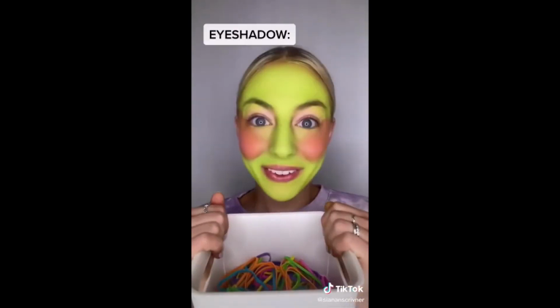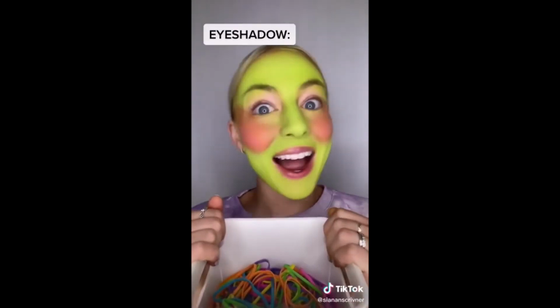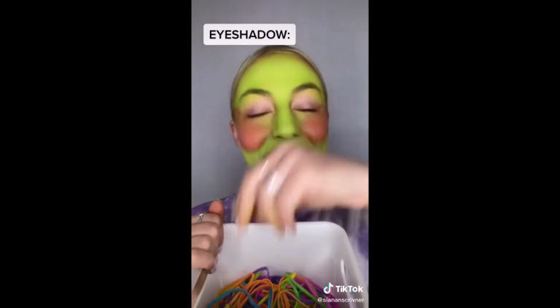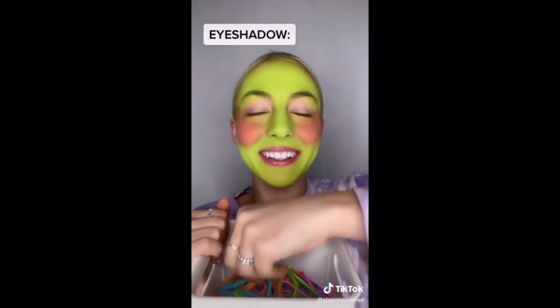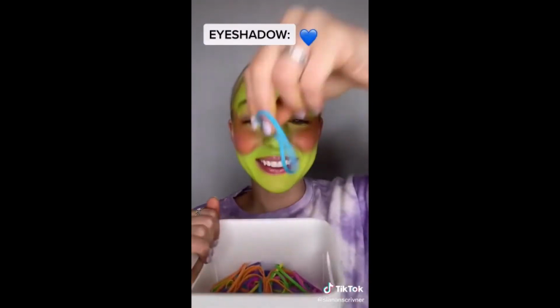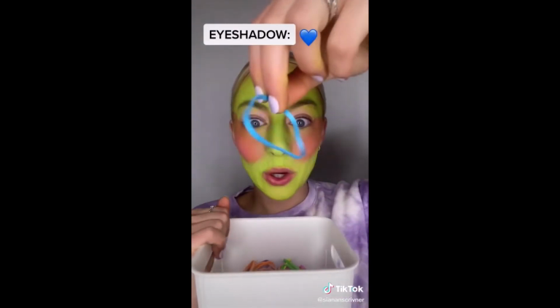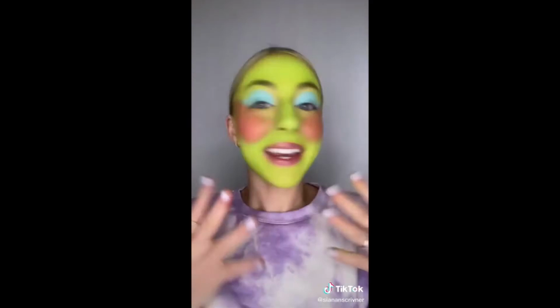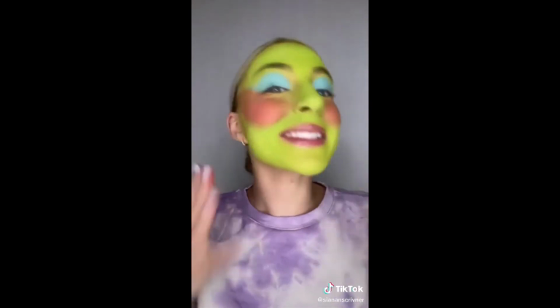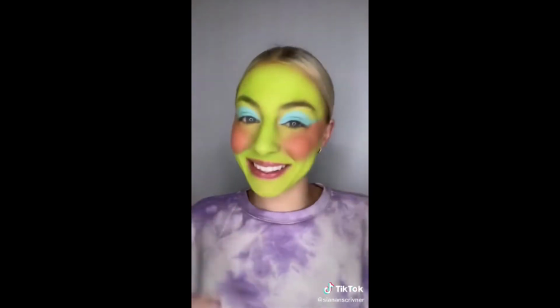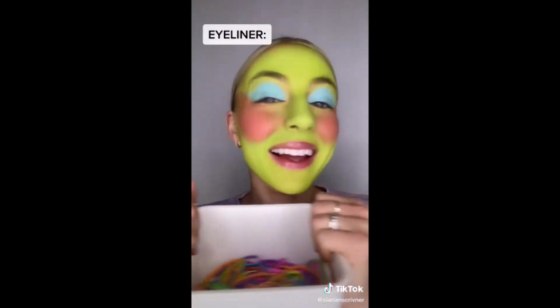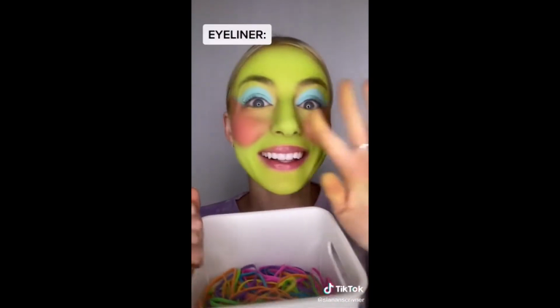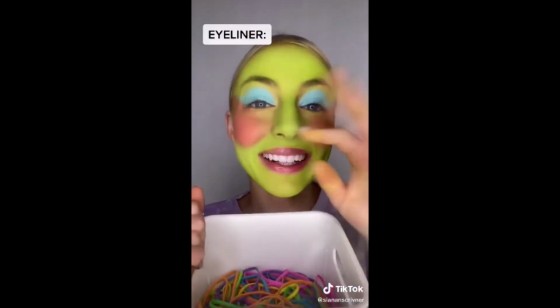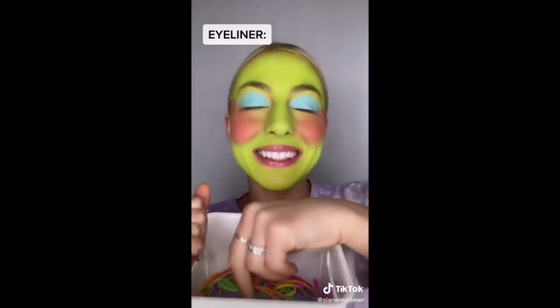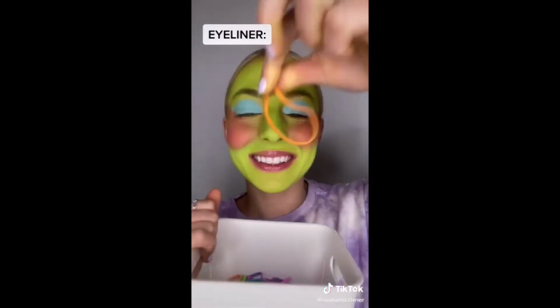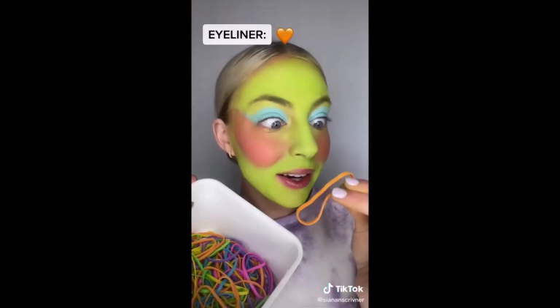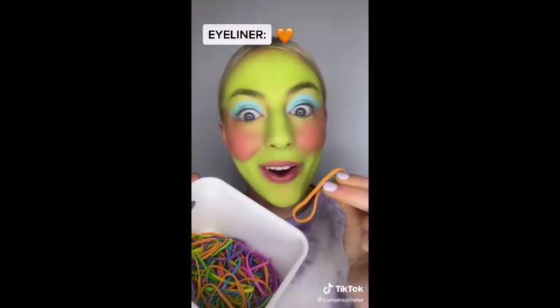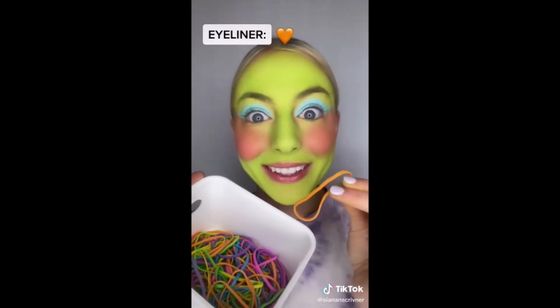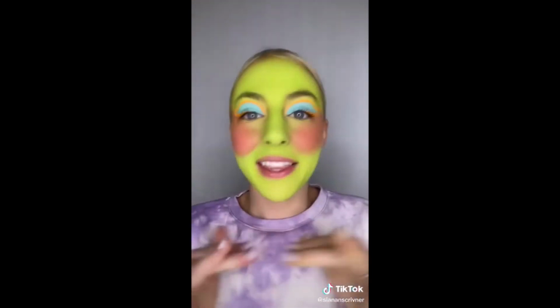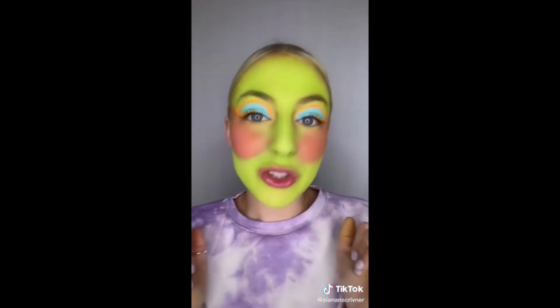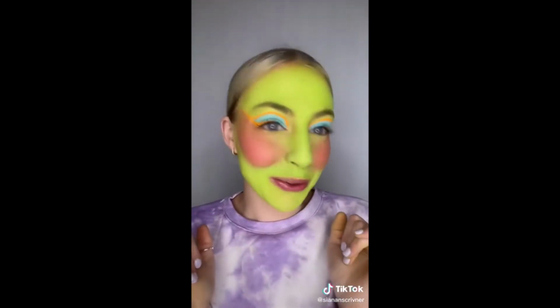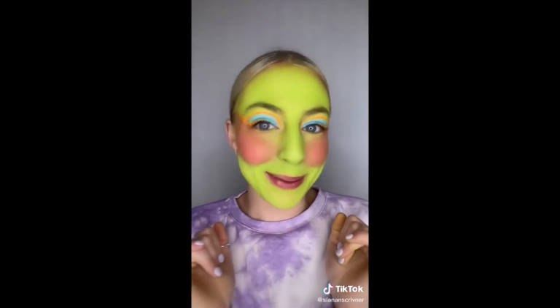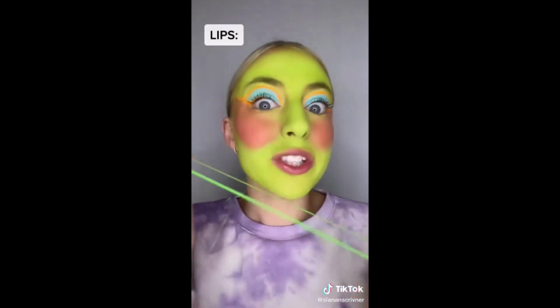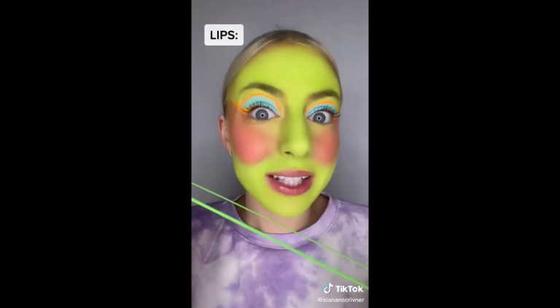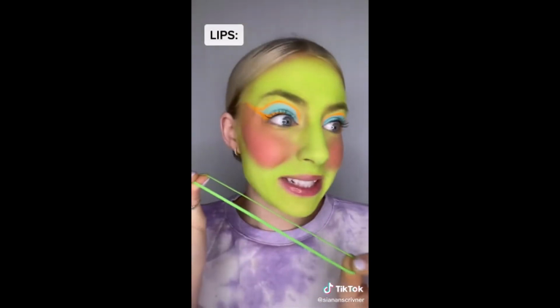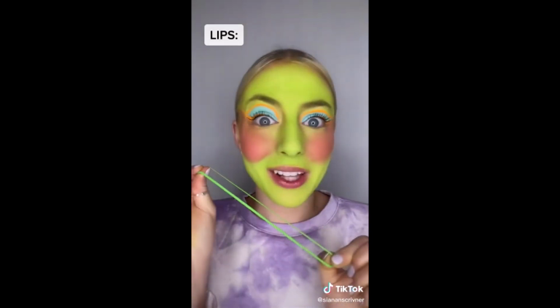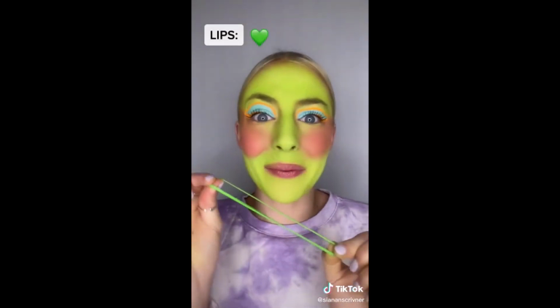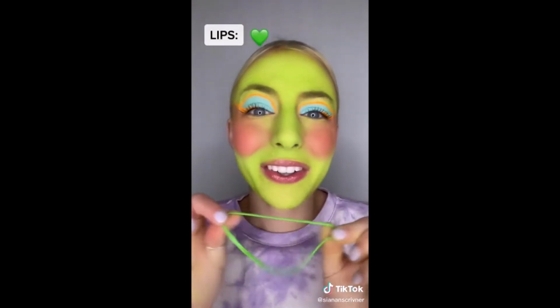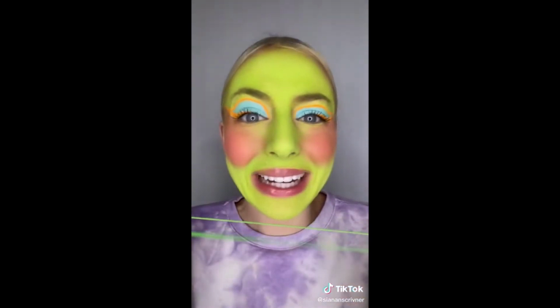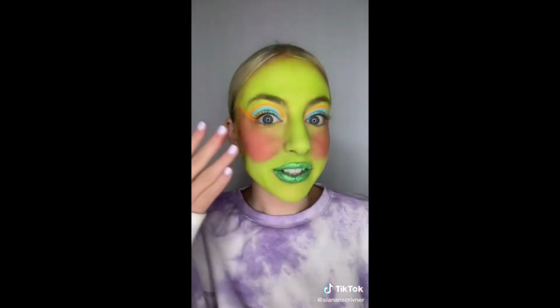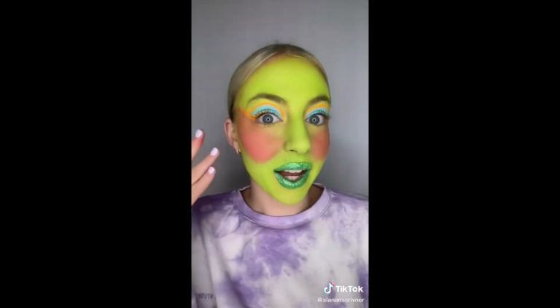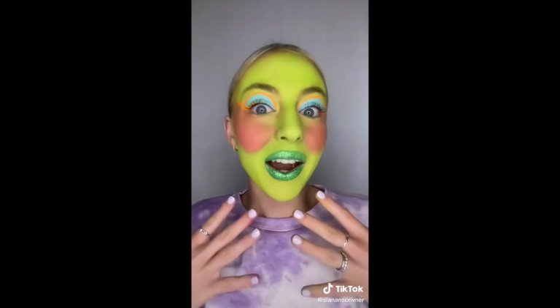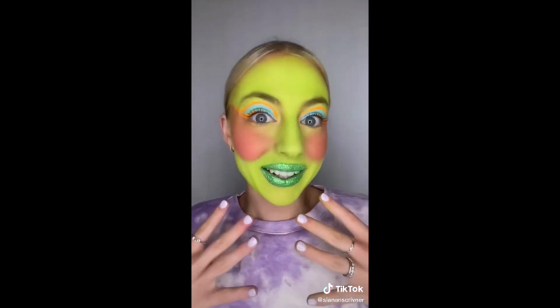Moving on to eyeshadow. It looks amazing. Highlighter color is... we got orange. This looks so adorable. We chose lips on my TikTok live and we got green. I just did that. Iconic.